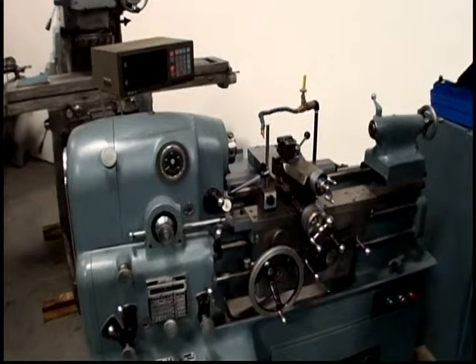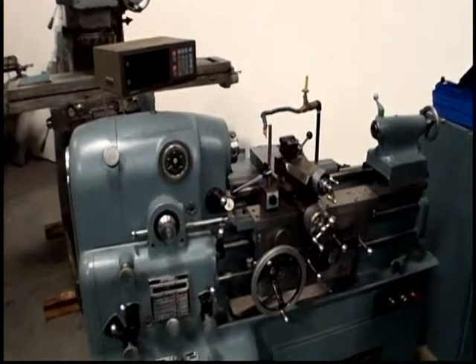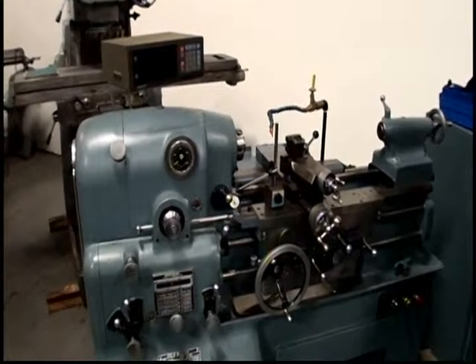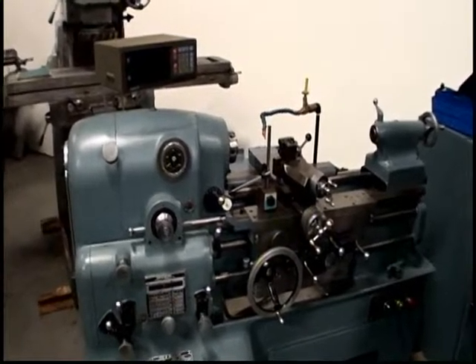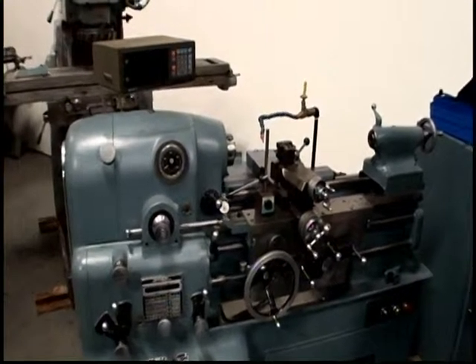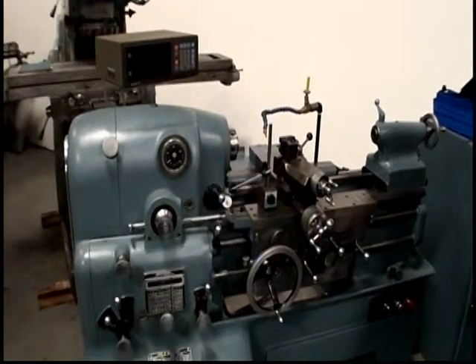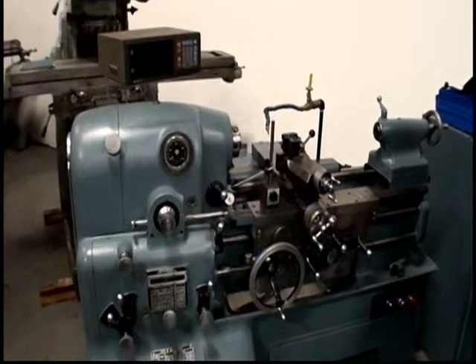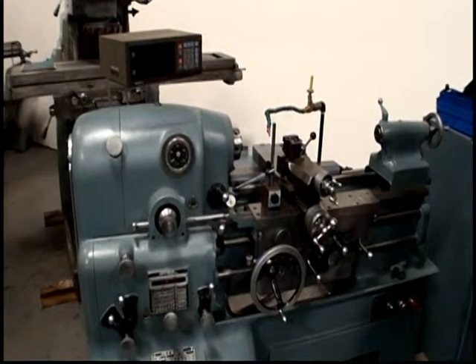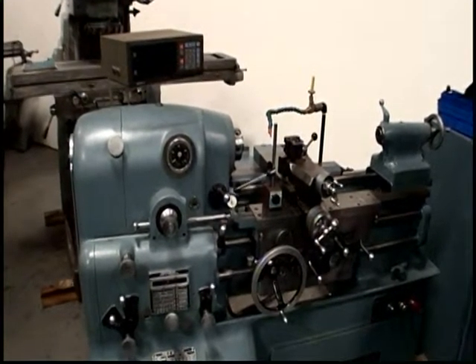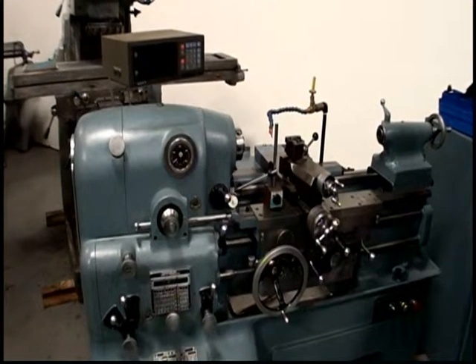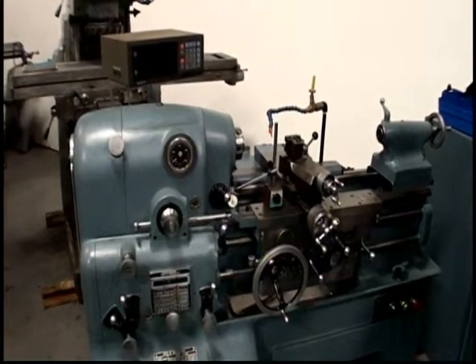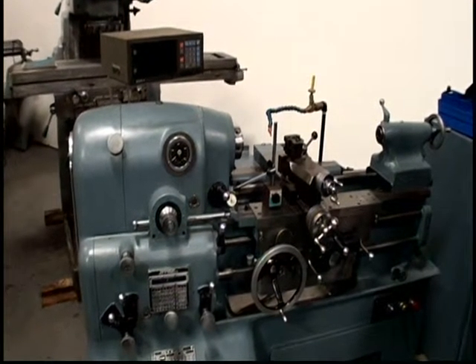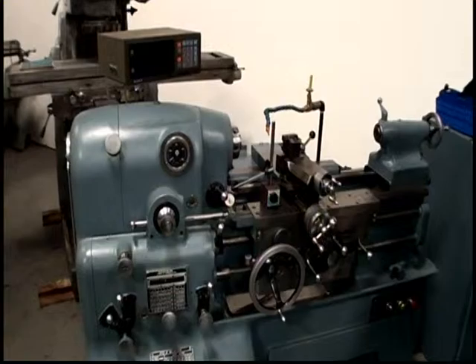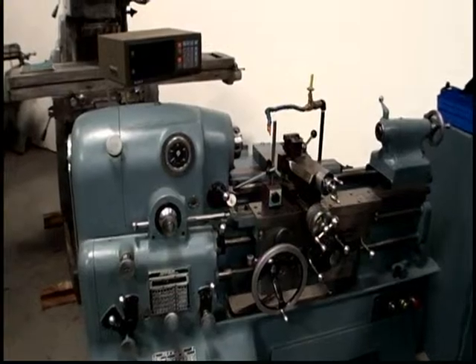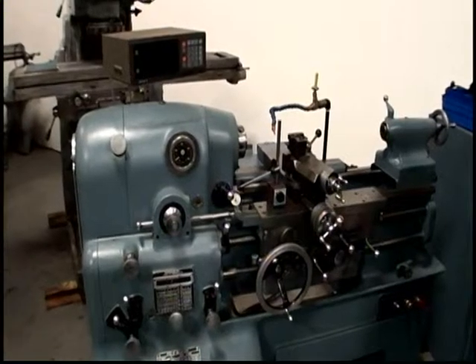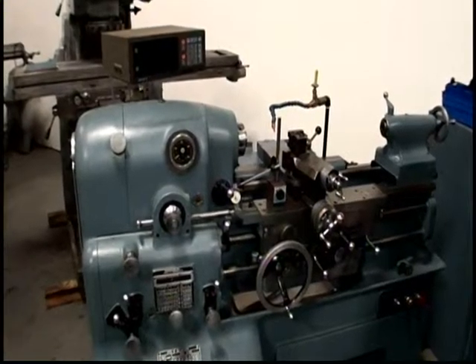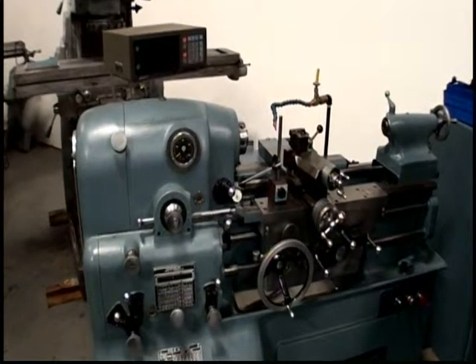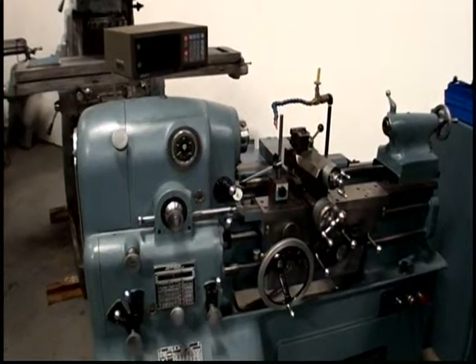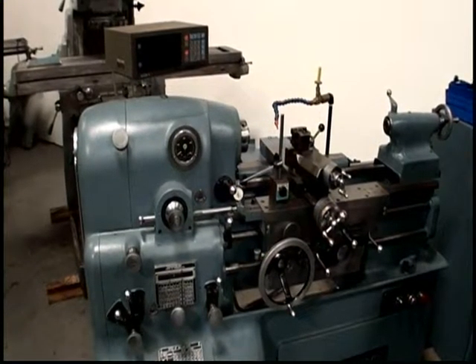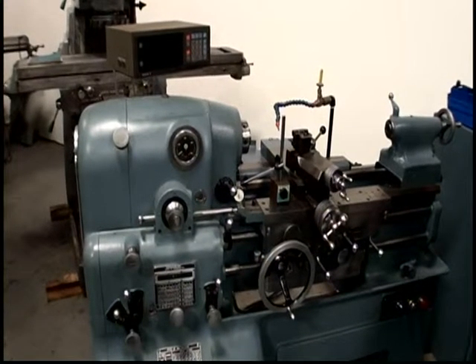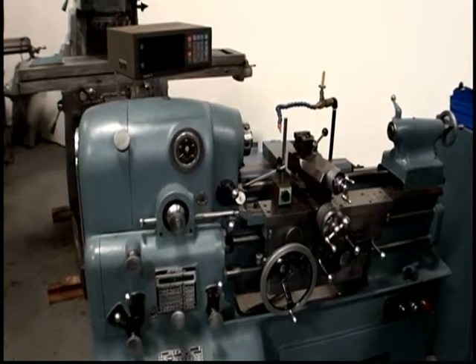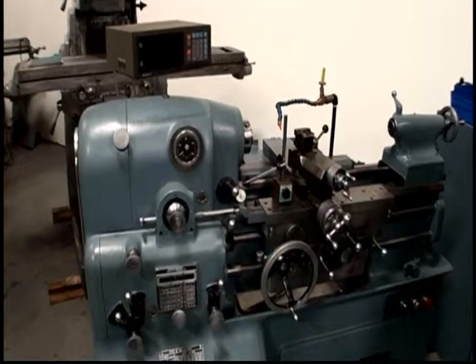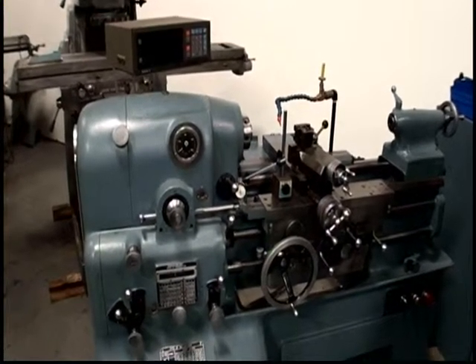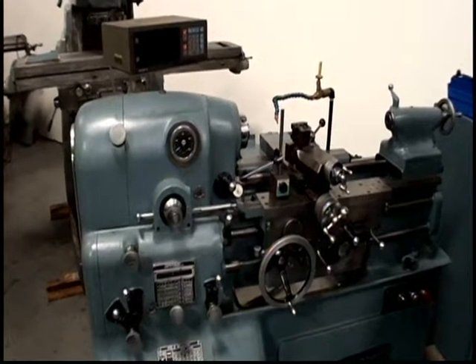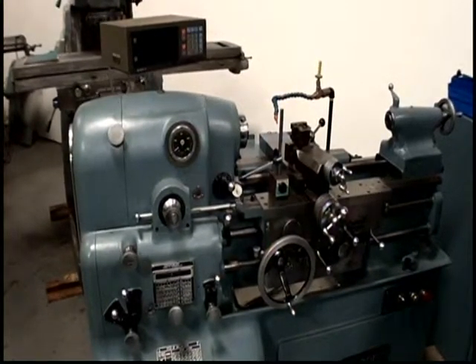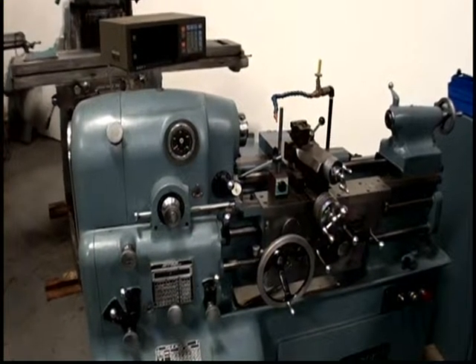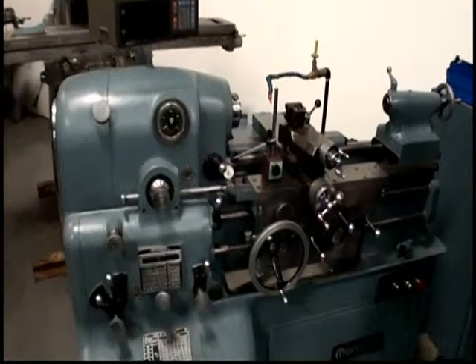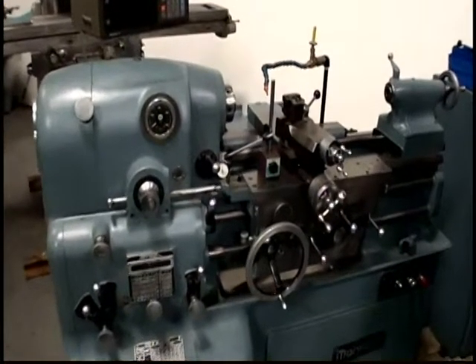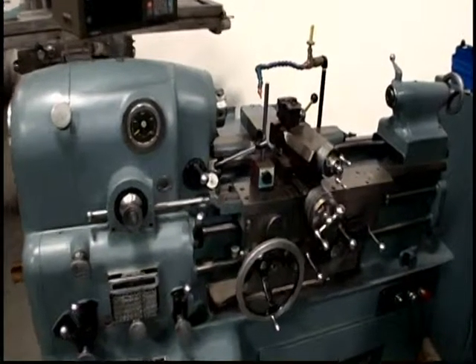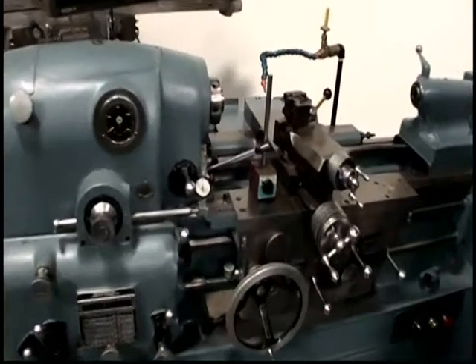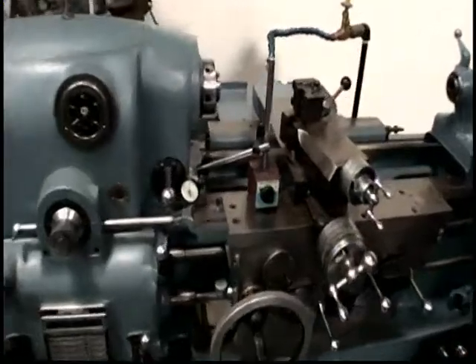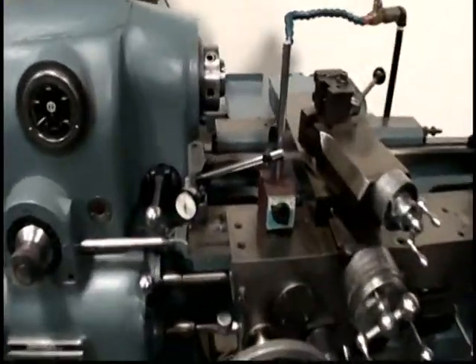The following video is a Monarch 10EE. First, we're showing the bed indicating. It's a one ten-thousandths indicator on the bed.